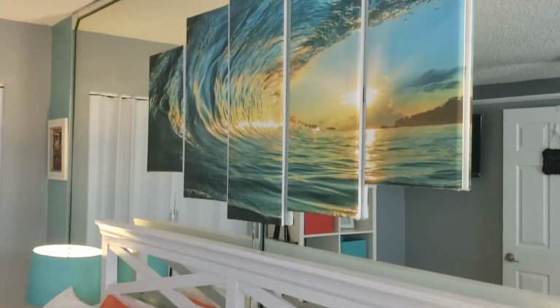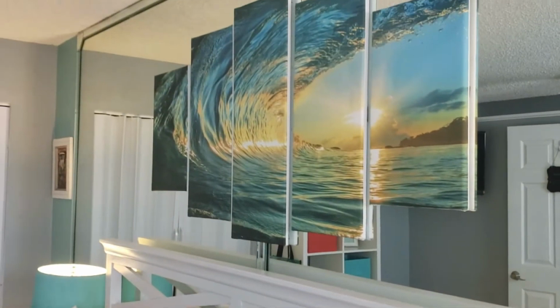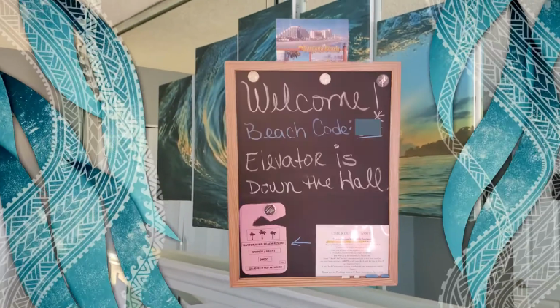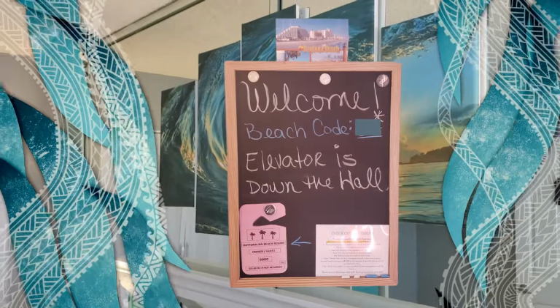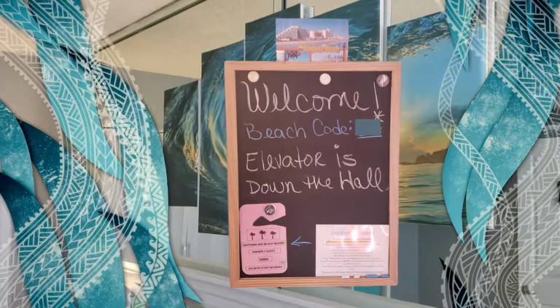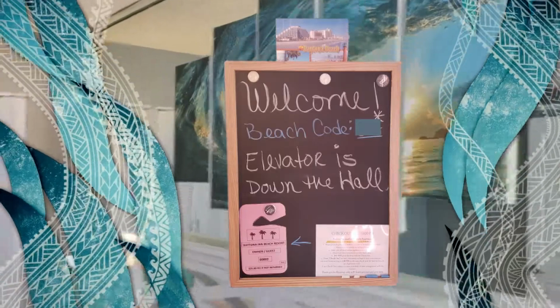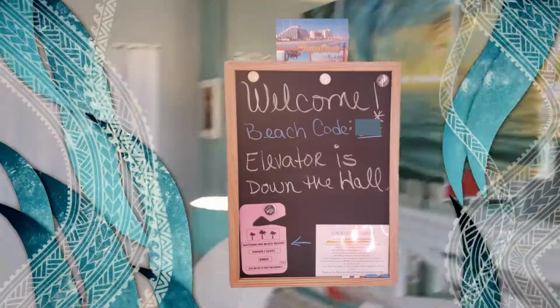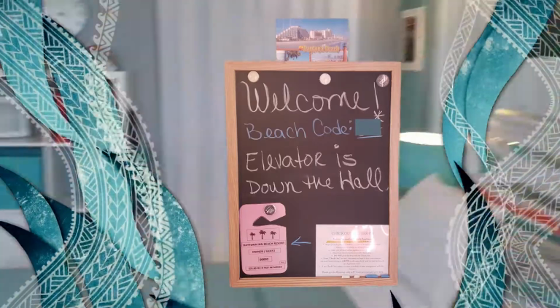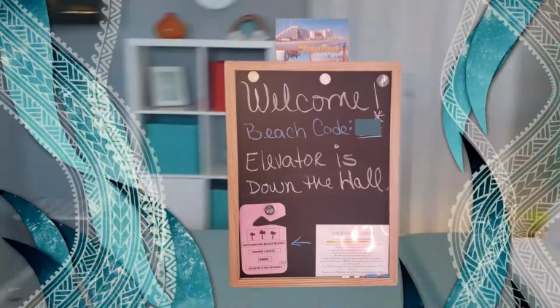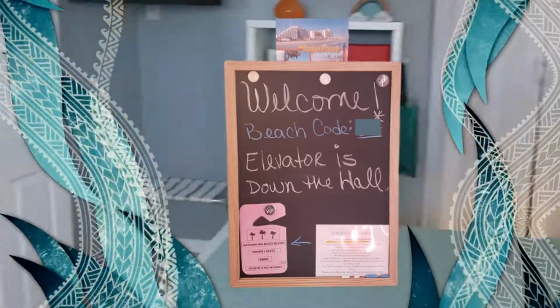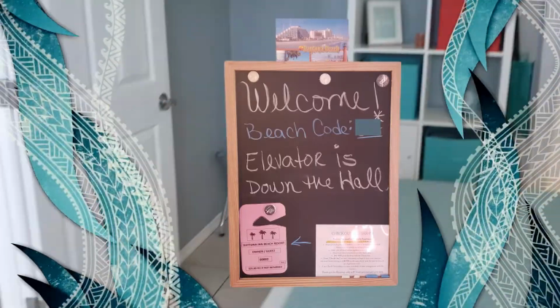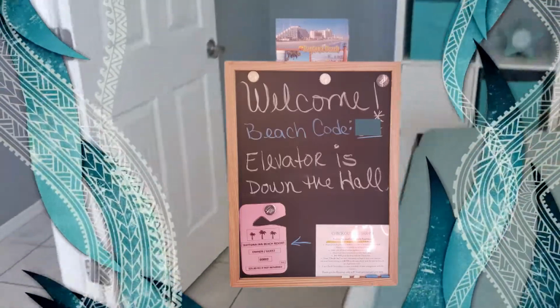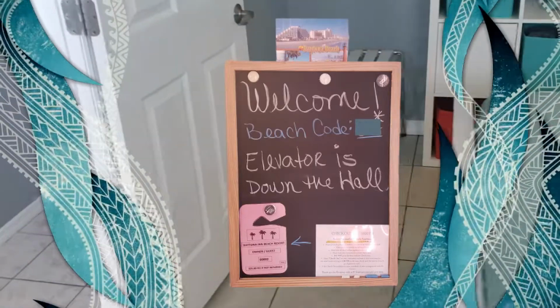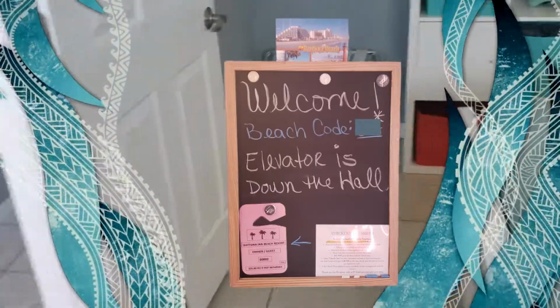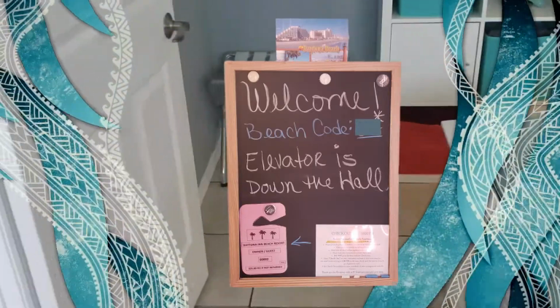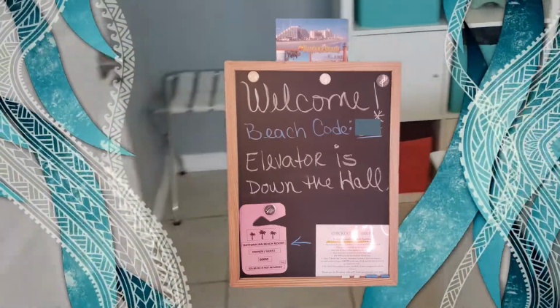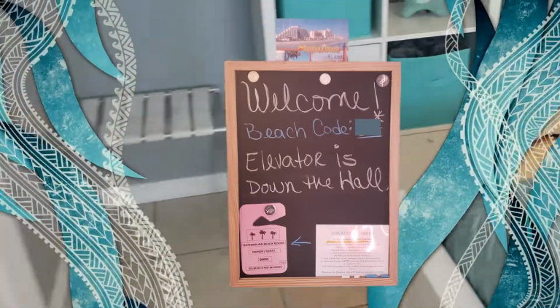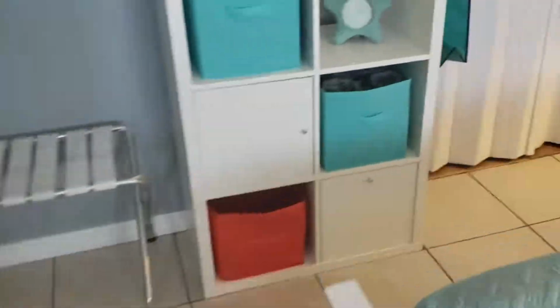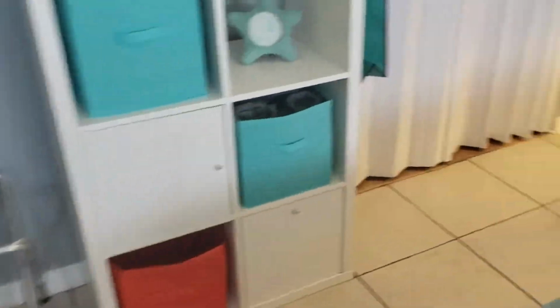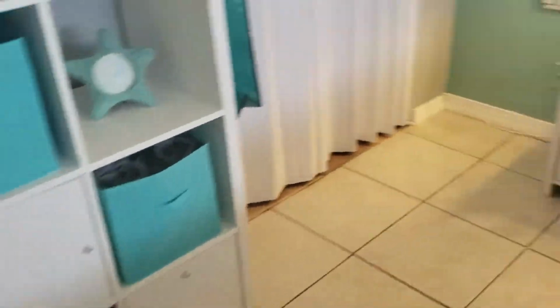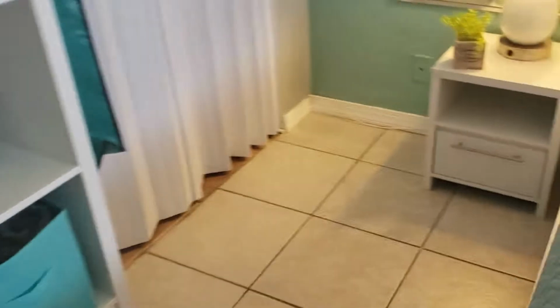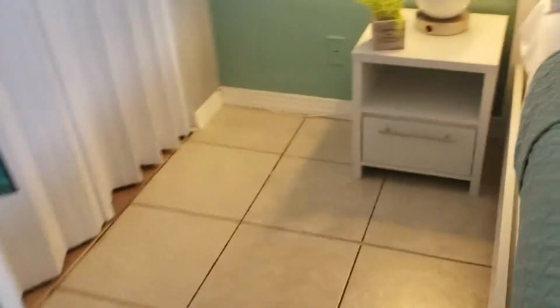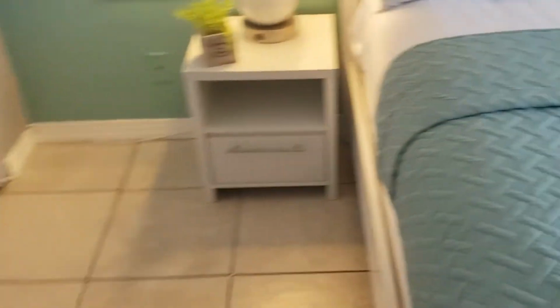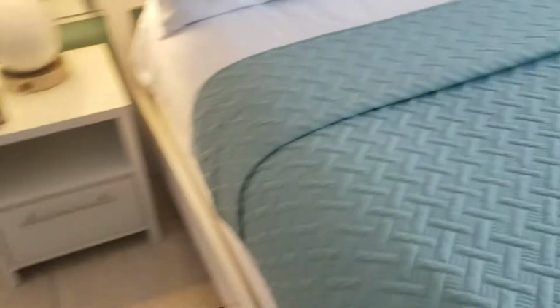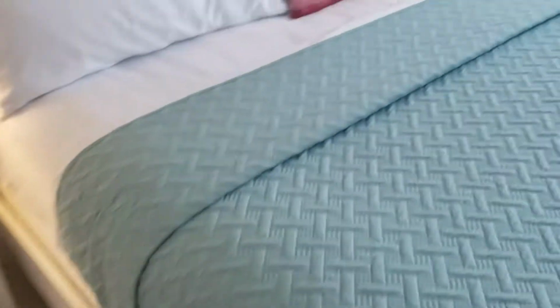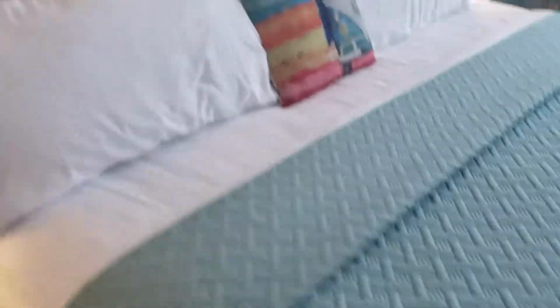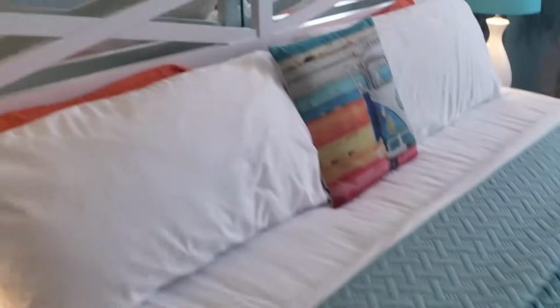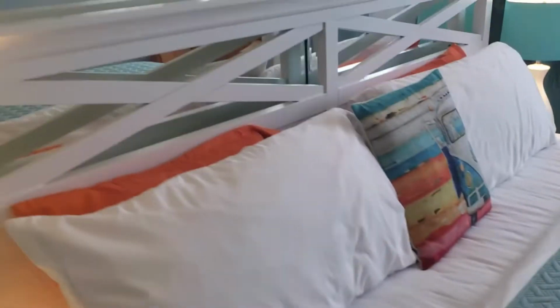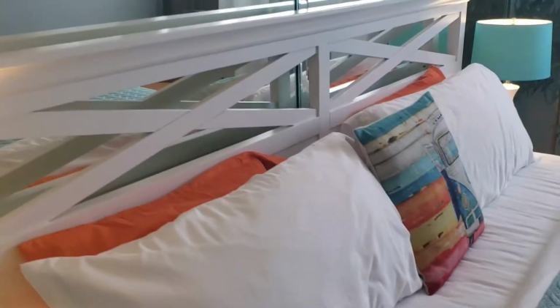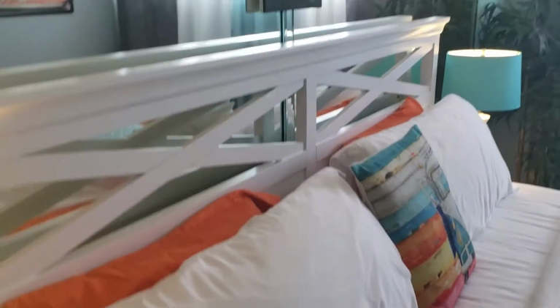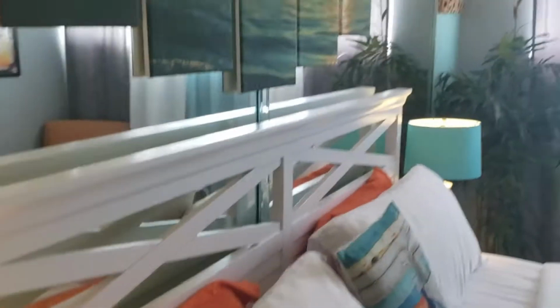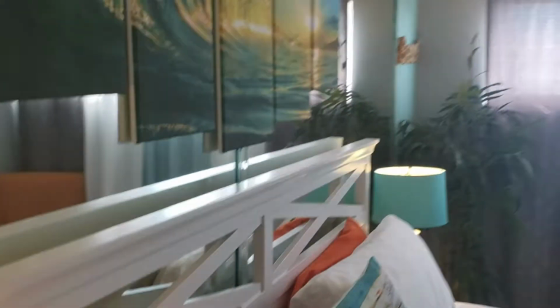If you're an investor, recent rental history is available upon request. This unit has a five-star rating on Airbnb. Guests love it here.